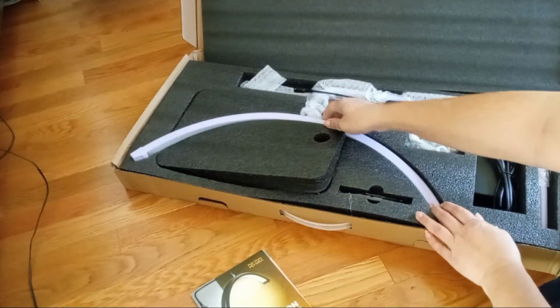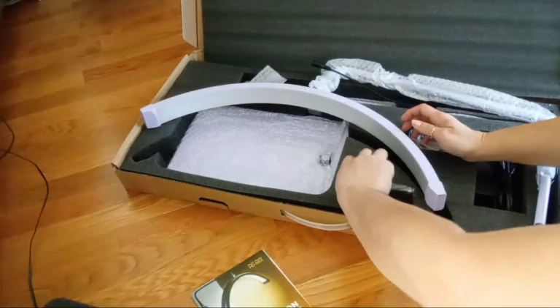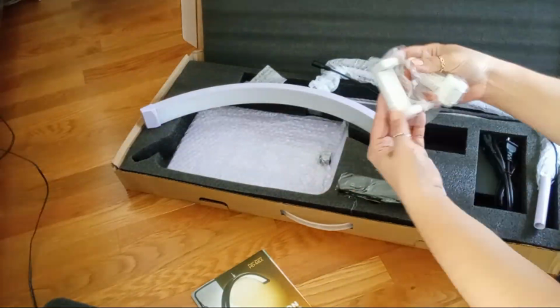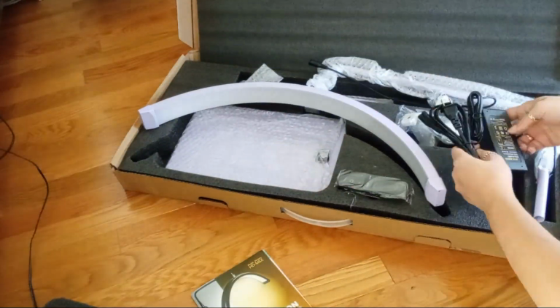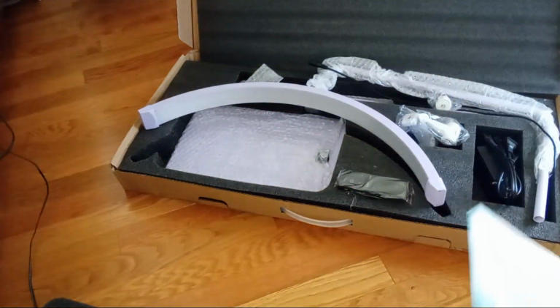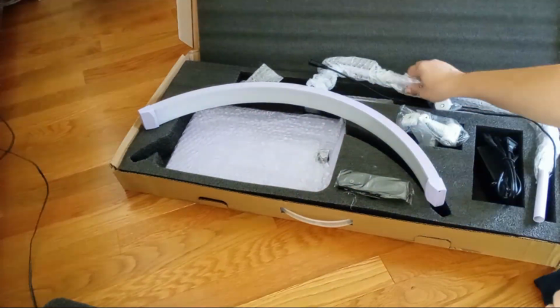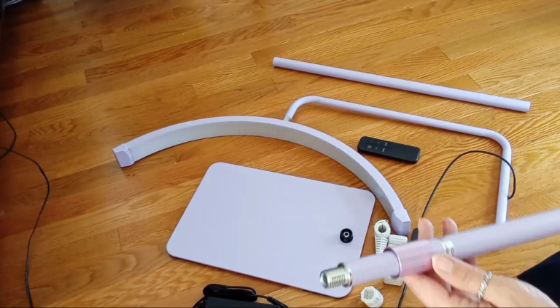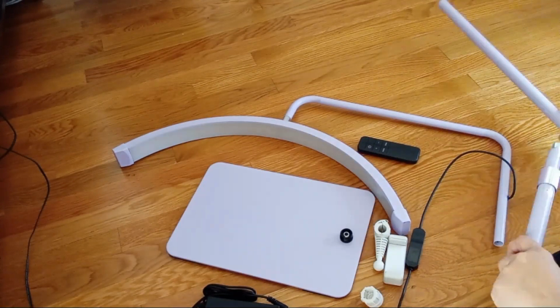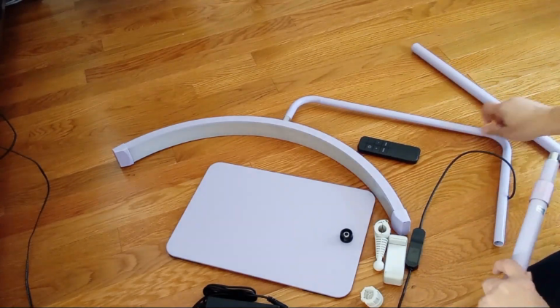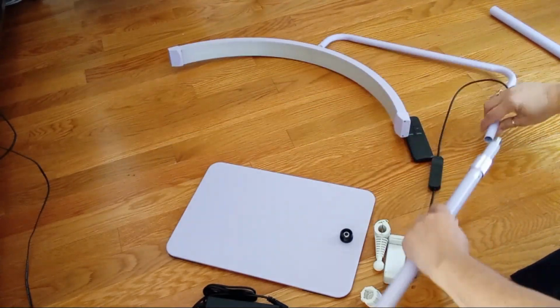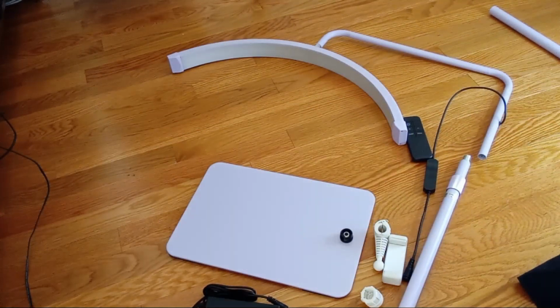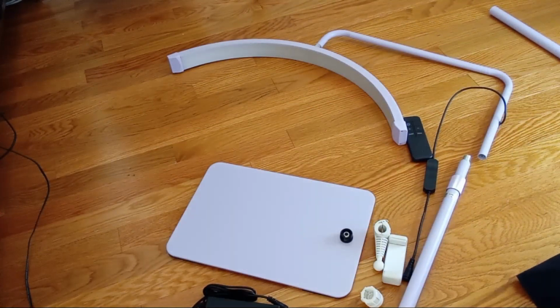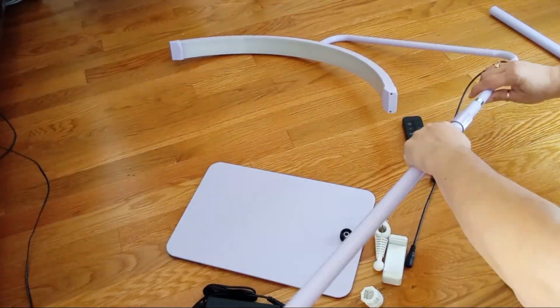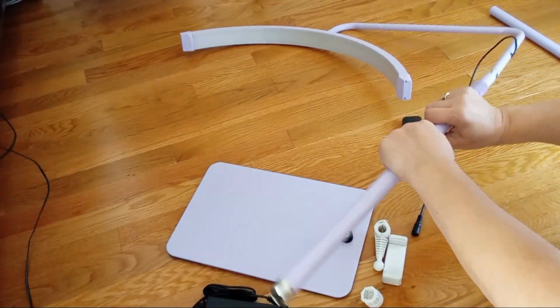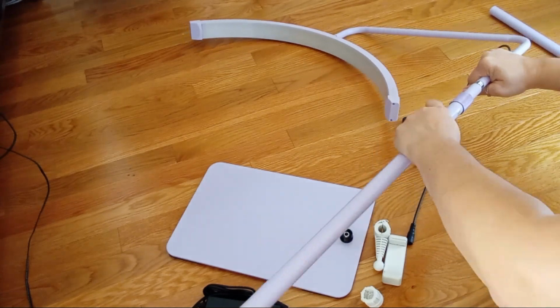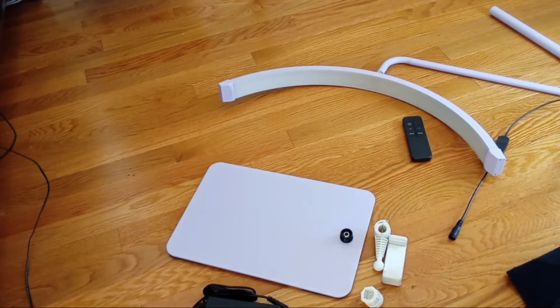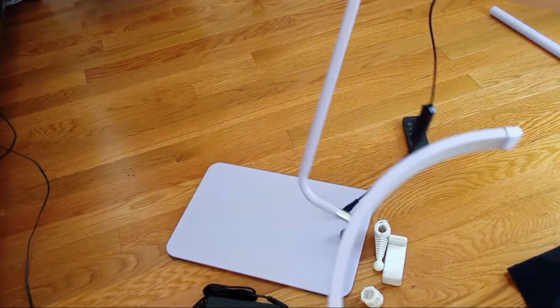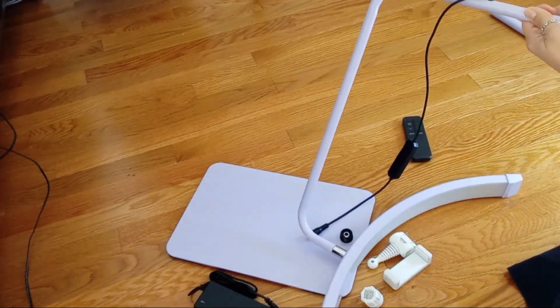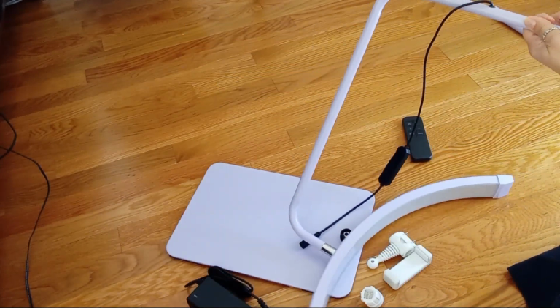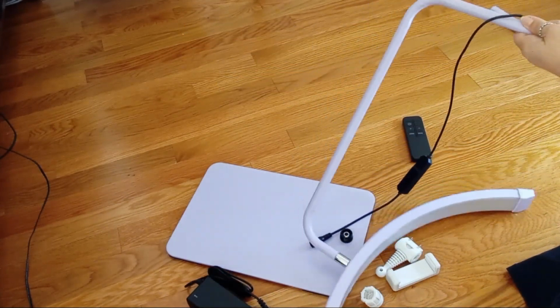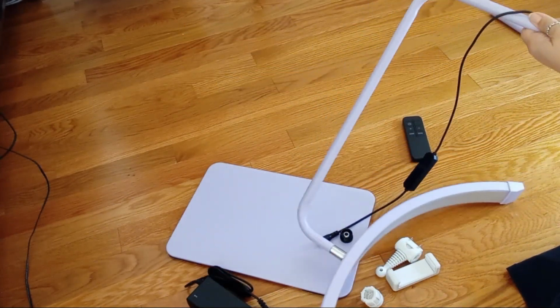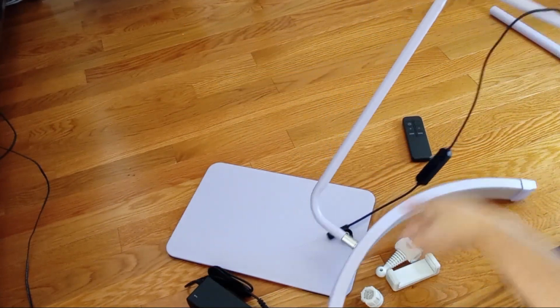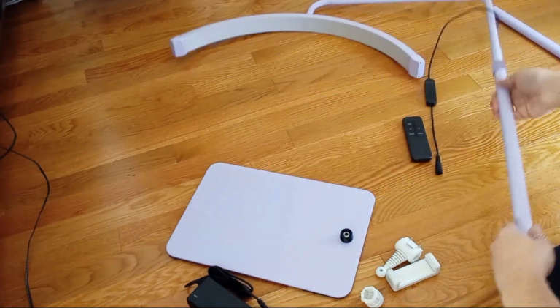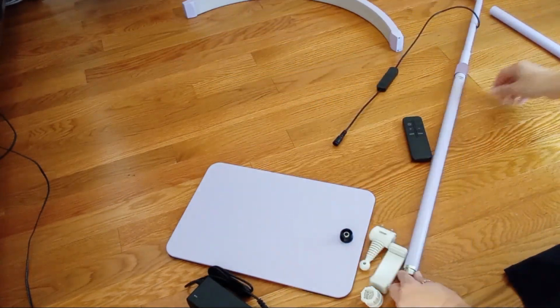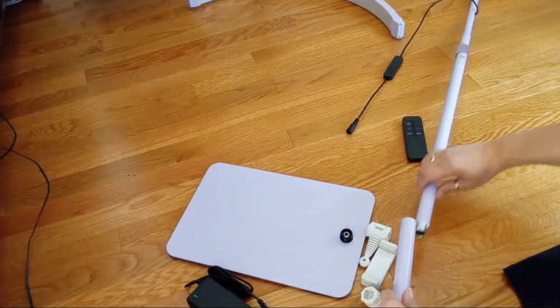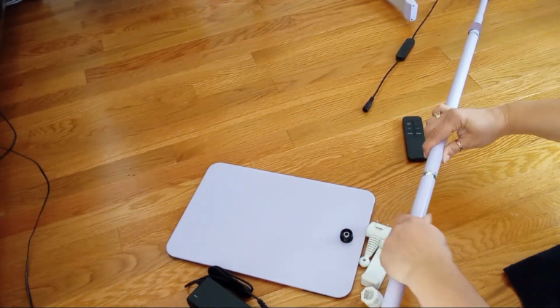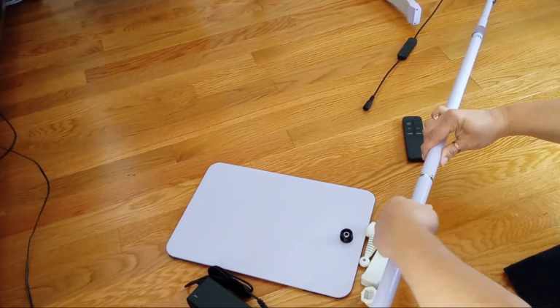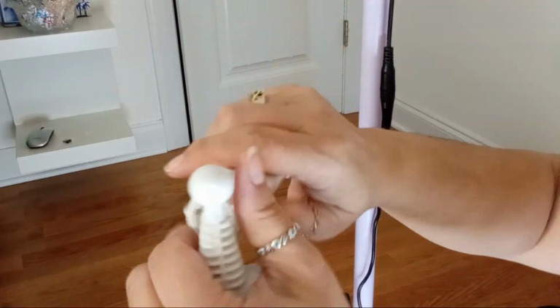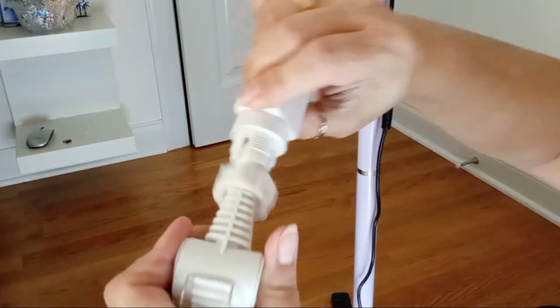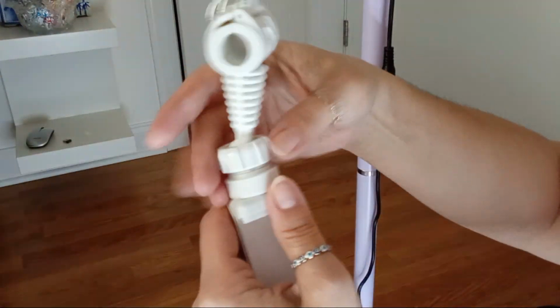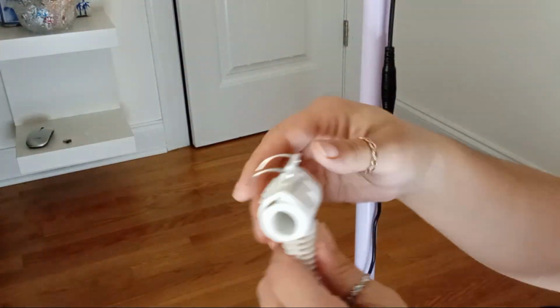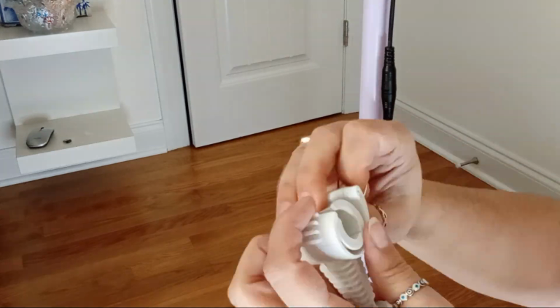I received this lamp free to try, but I'm impressed. Setting it up was a breeze — the instructions were straightforward and I had it assembled in no time.